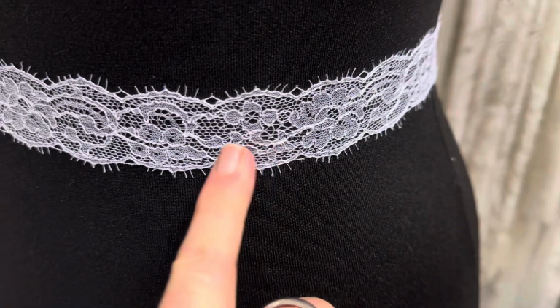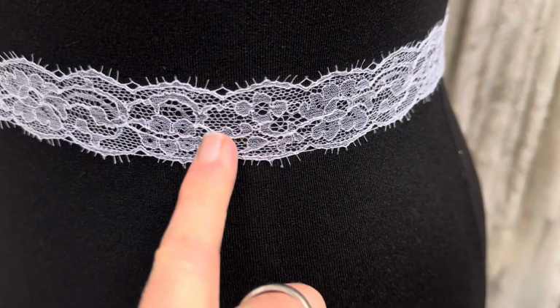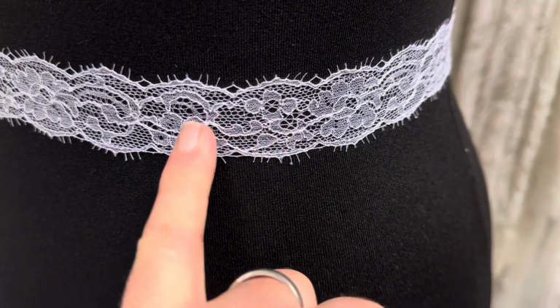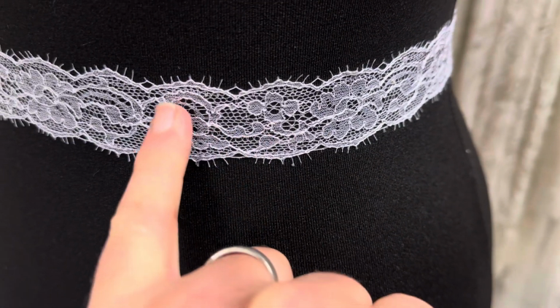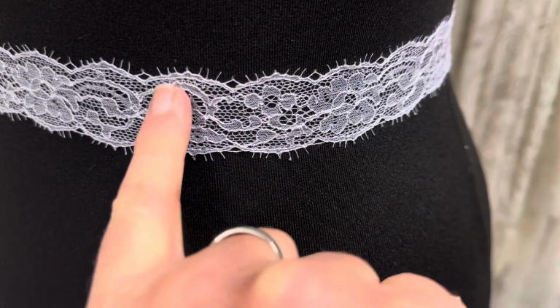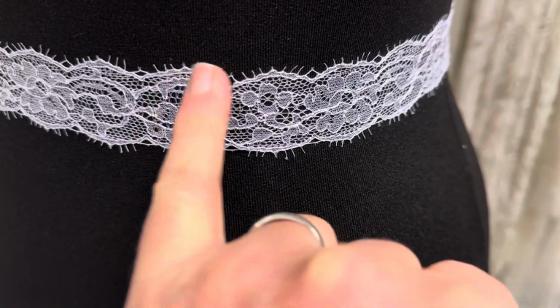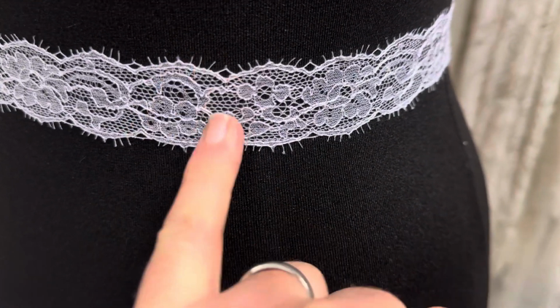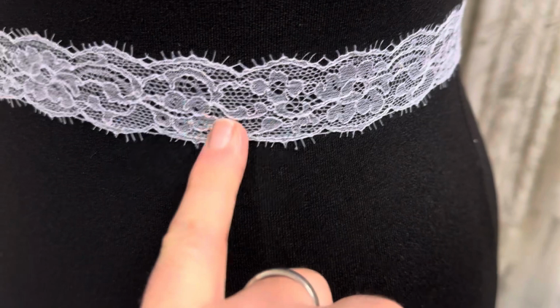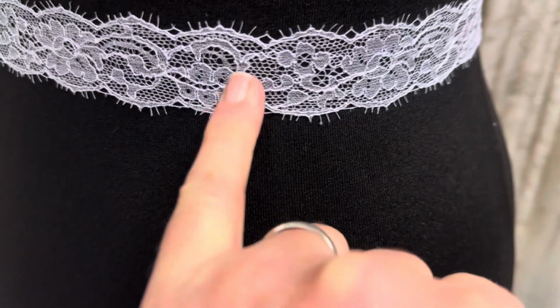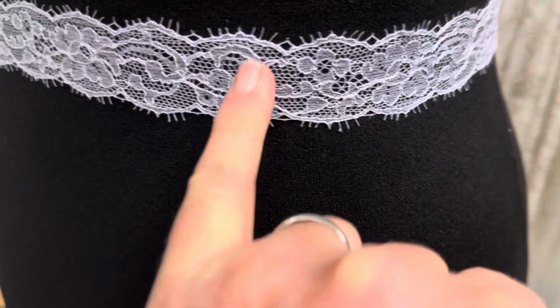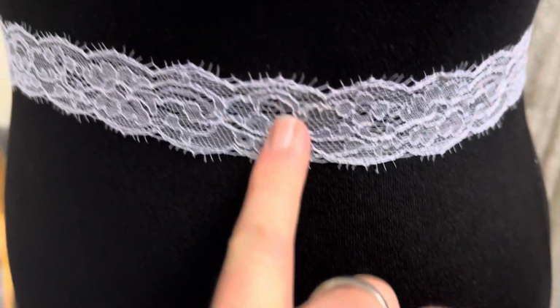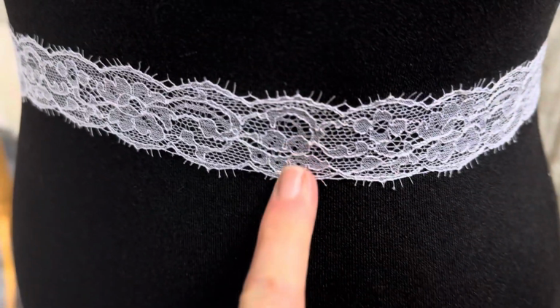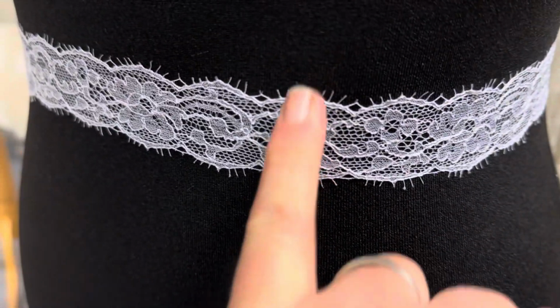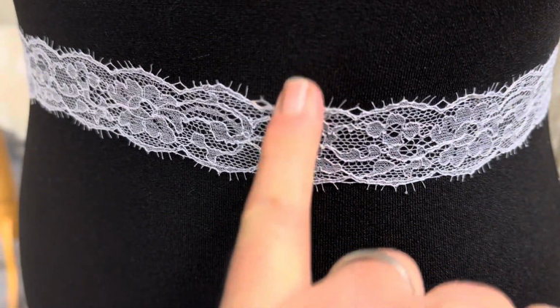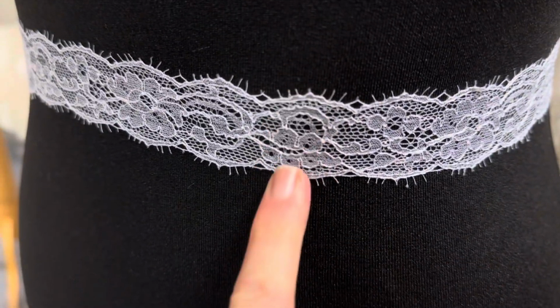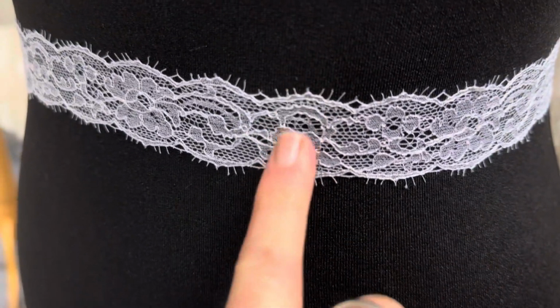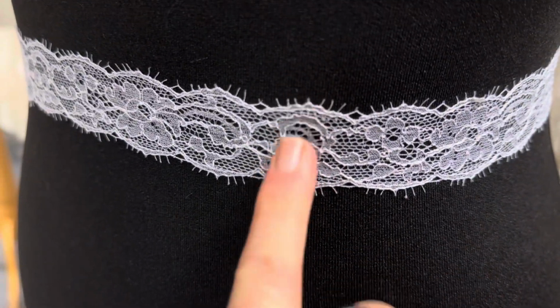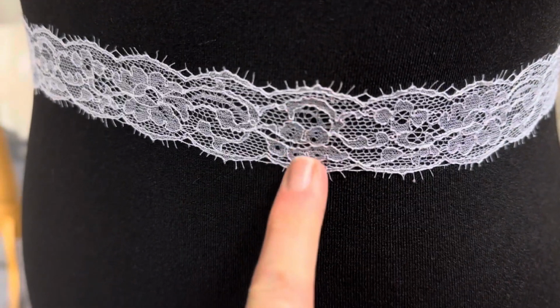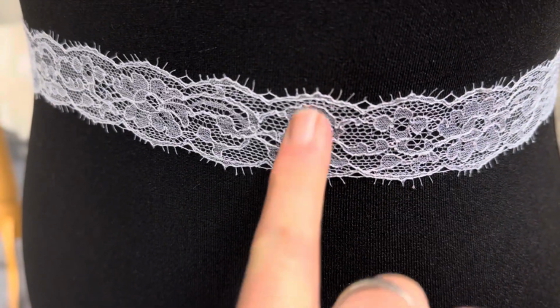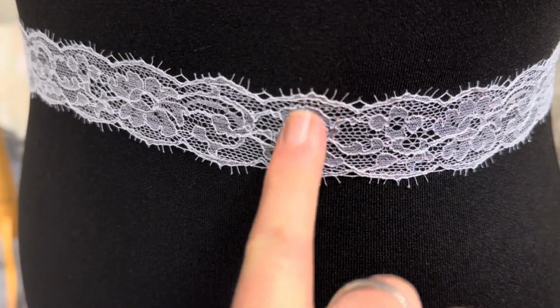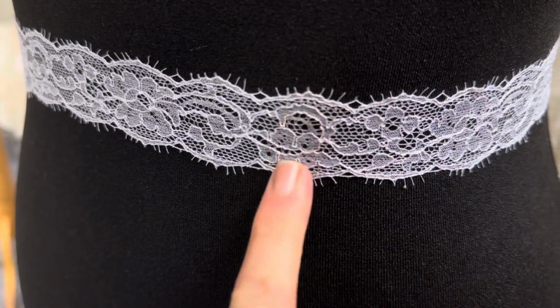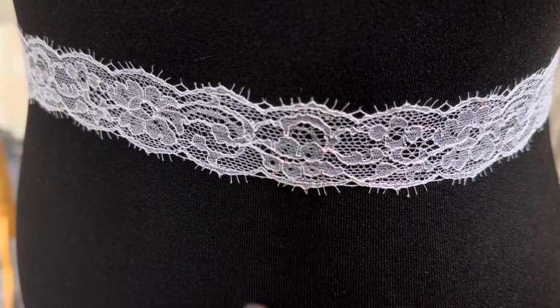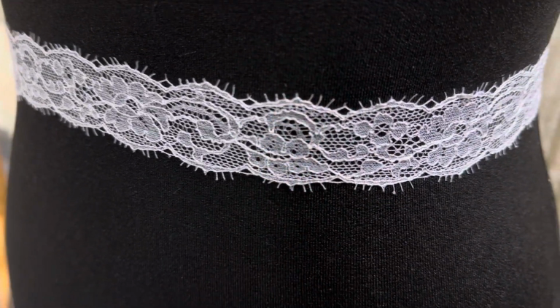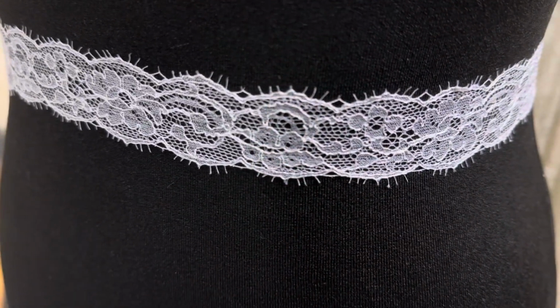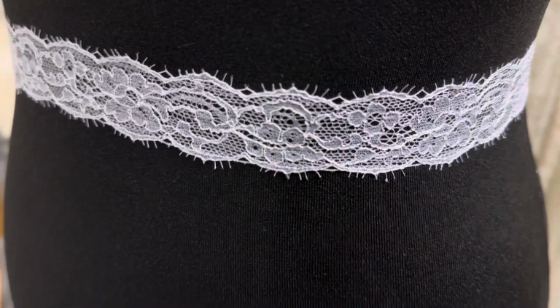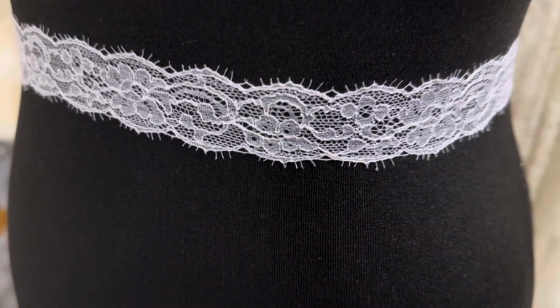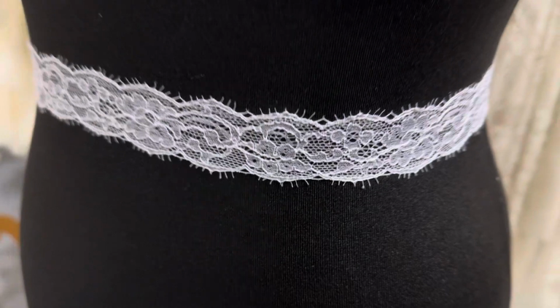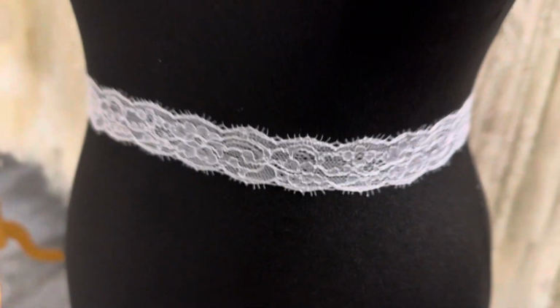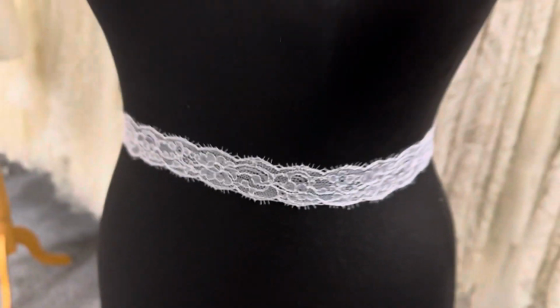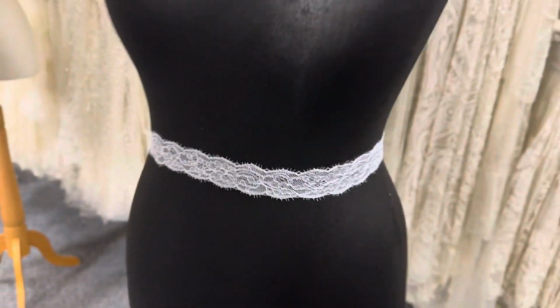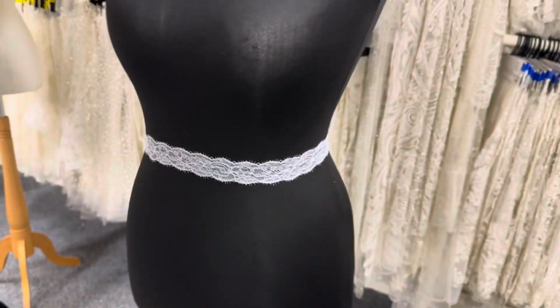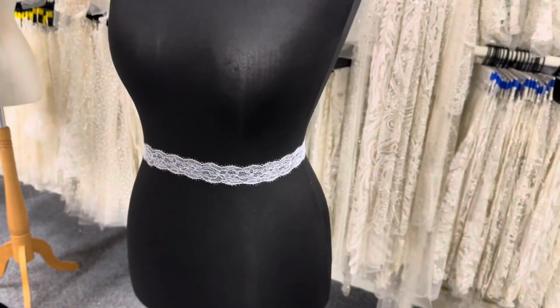We also offer it in ivory. It measures around about an inch deep, that's two and a half to three centimeters. Really tasteful and elegant.